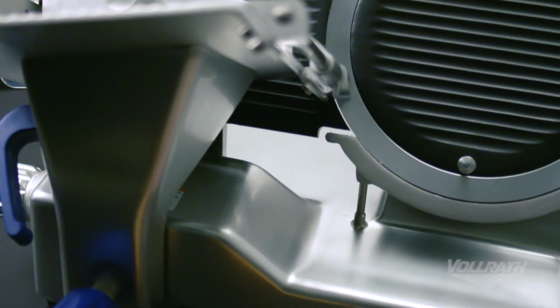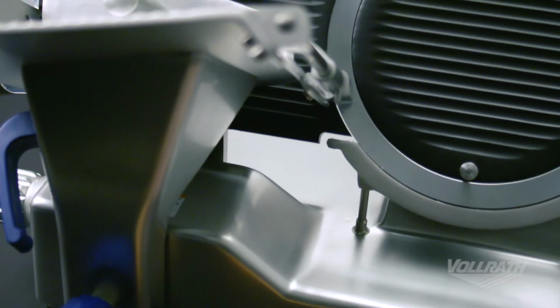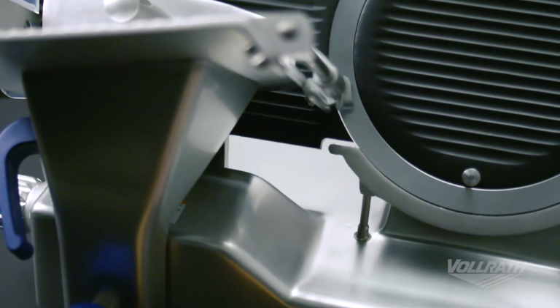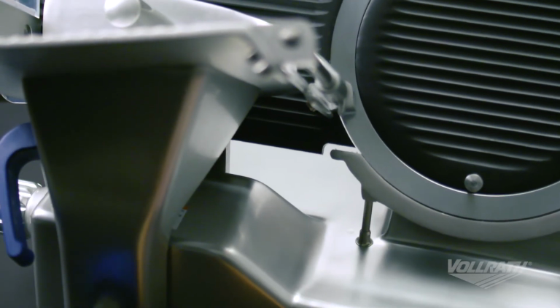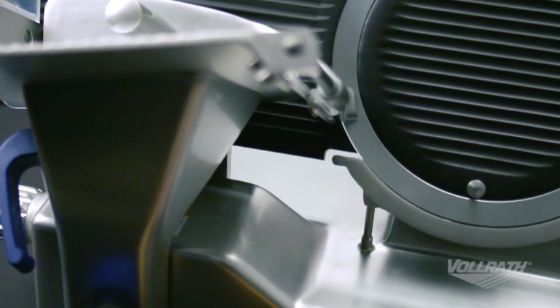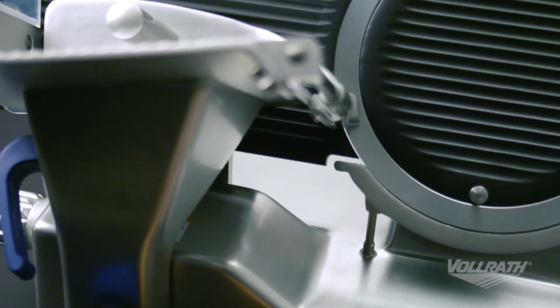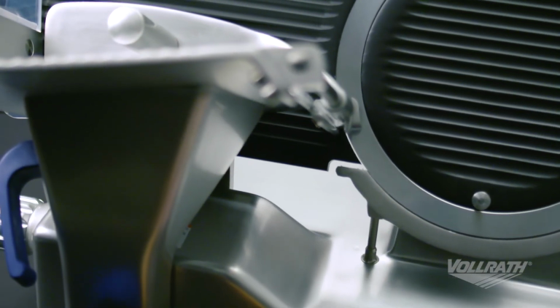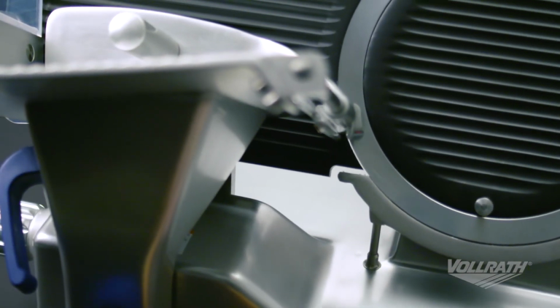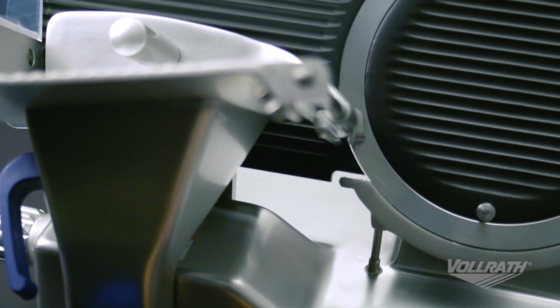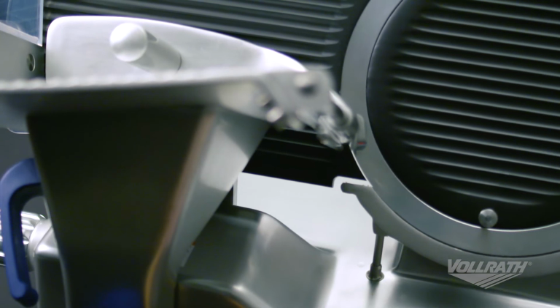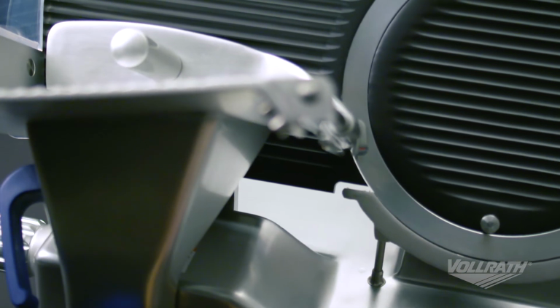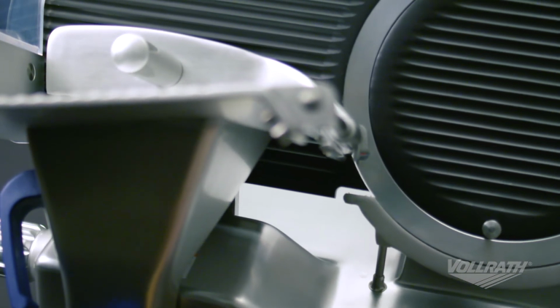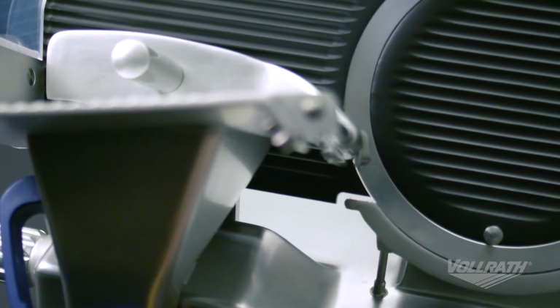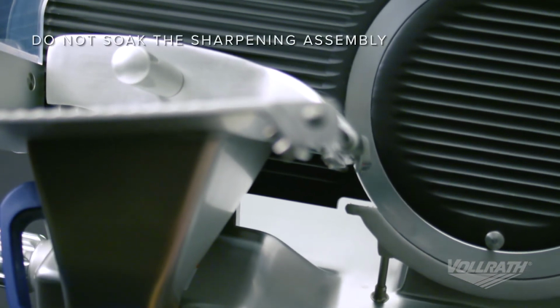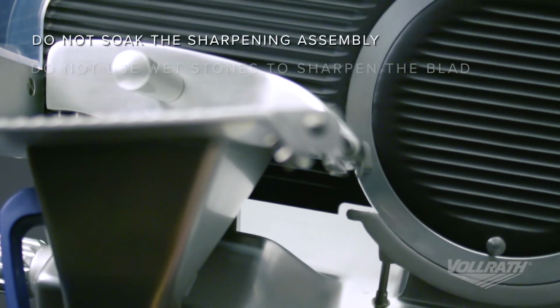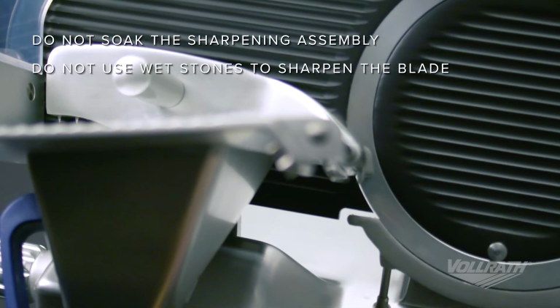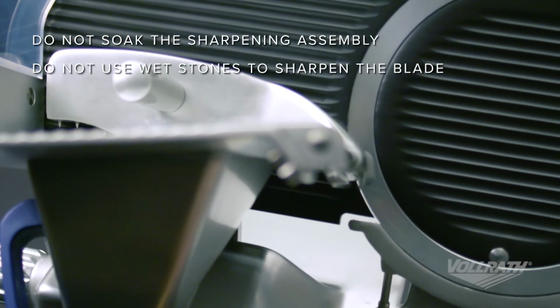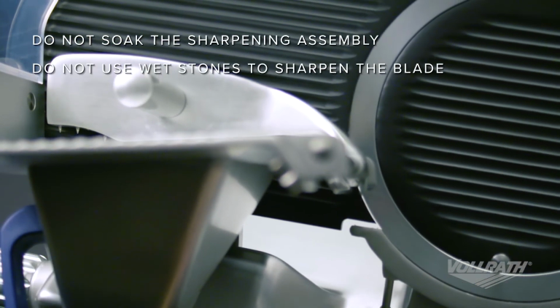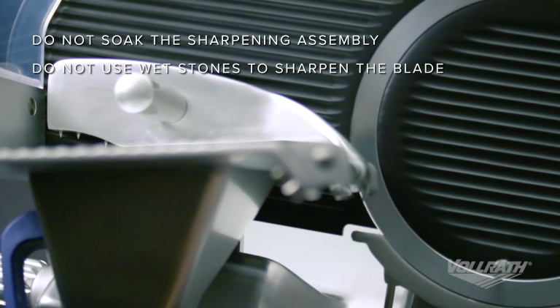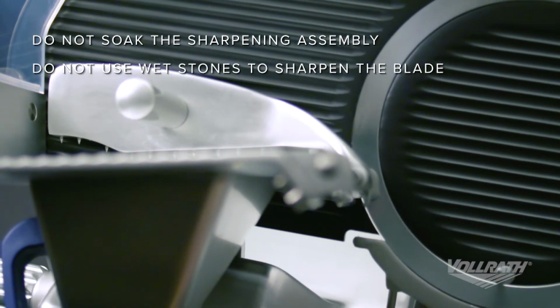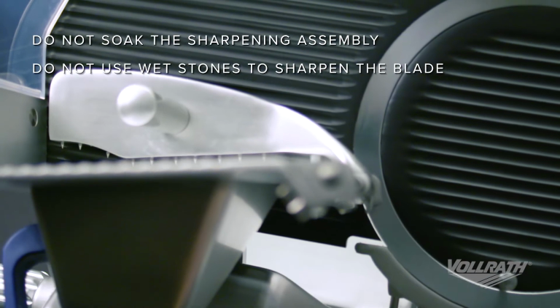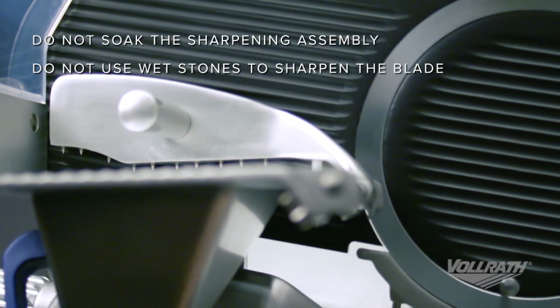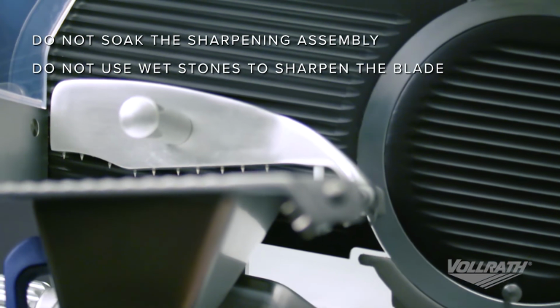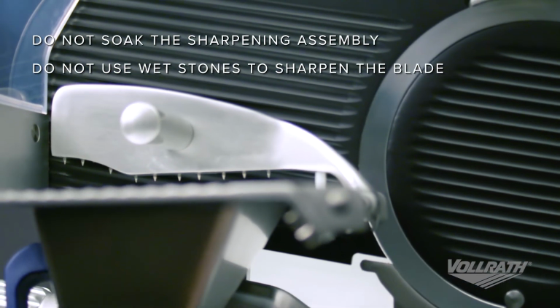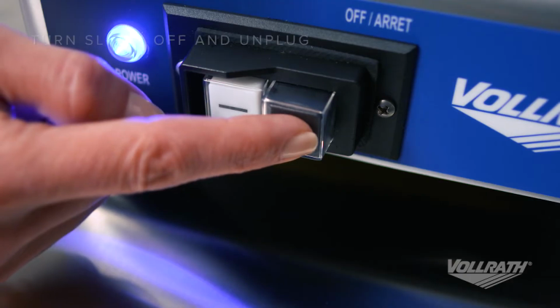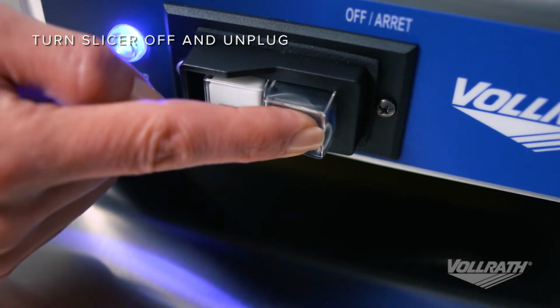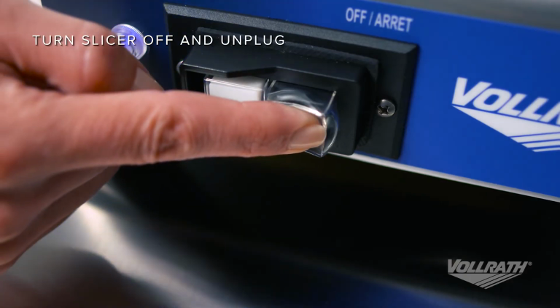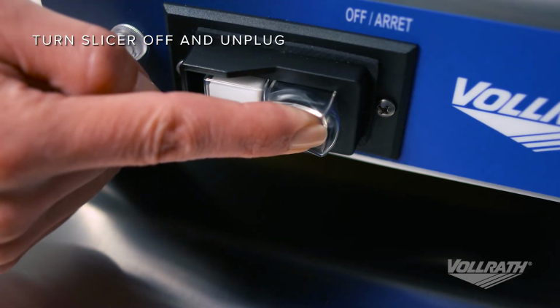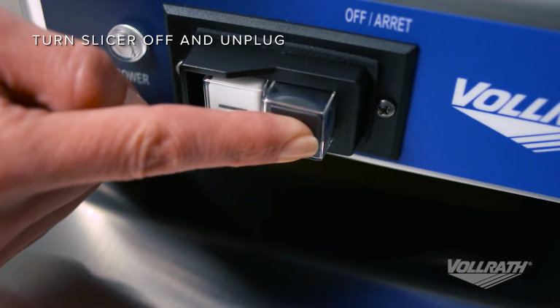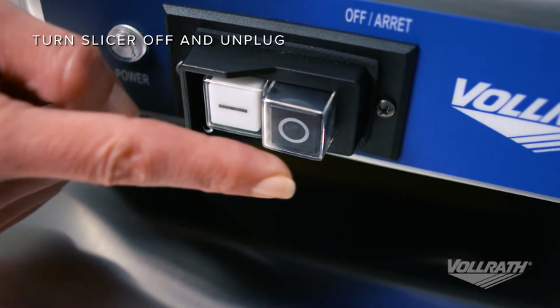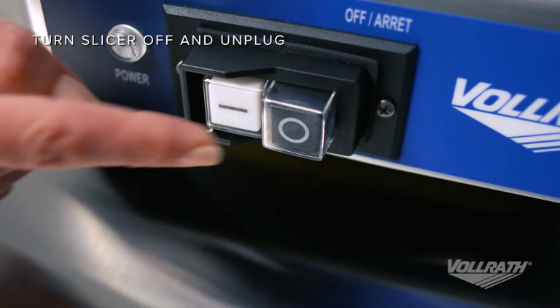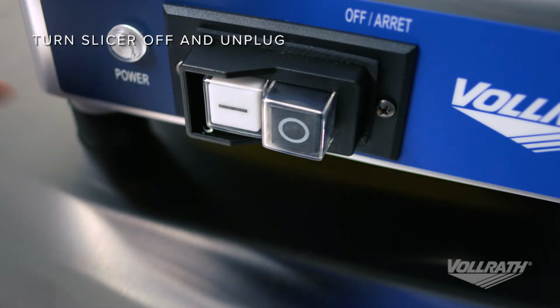Before we start cleaning, there are a few general guidelines to follow to keep your slicer clean and functioning properly. Be sure to hand wash only and avoid abrasive materials and cleansers that may scratch. The first step is to make sure the slicer is off and unplugged.